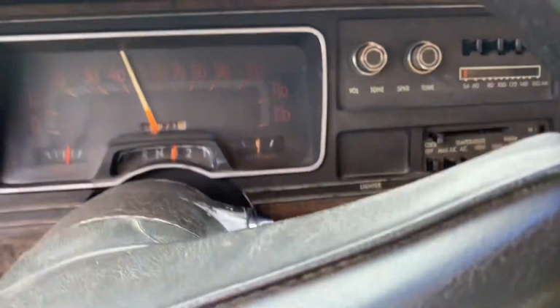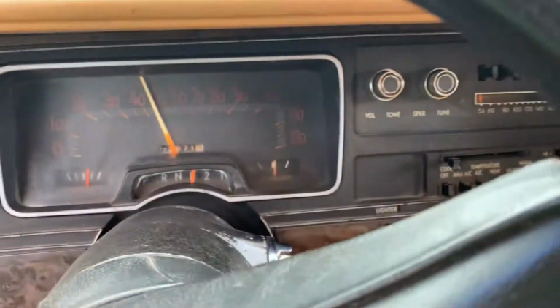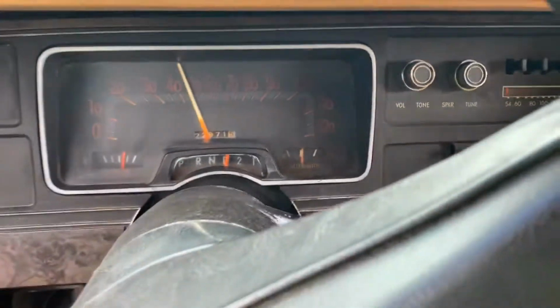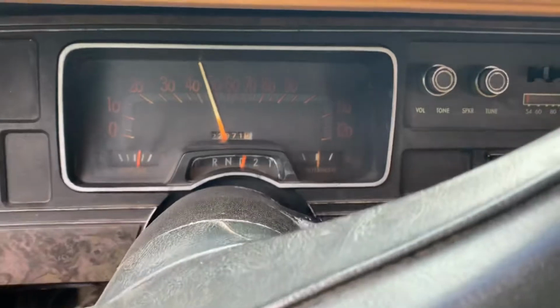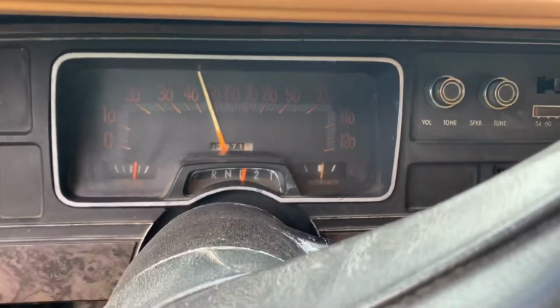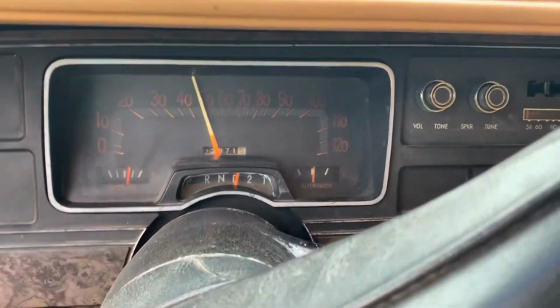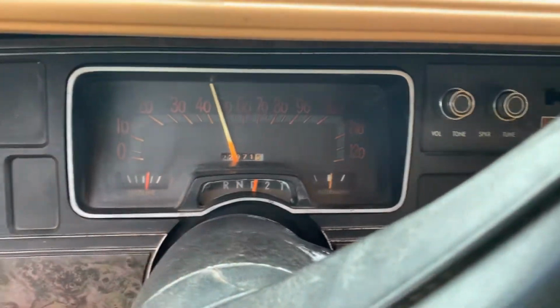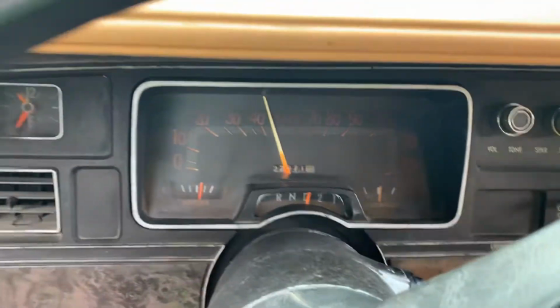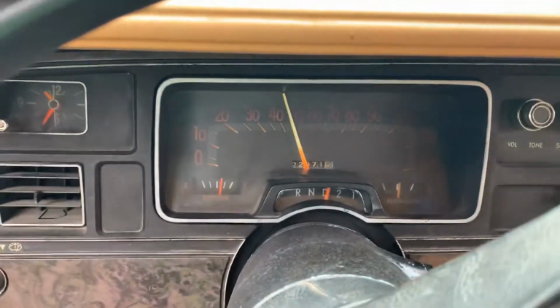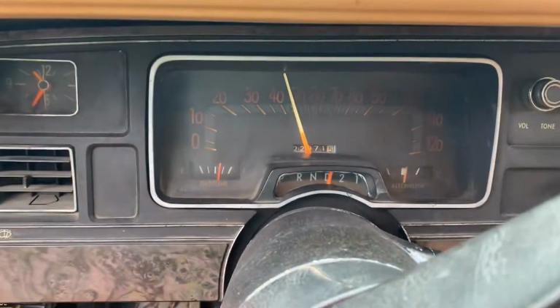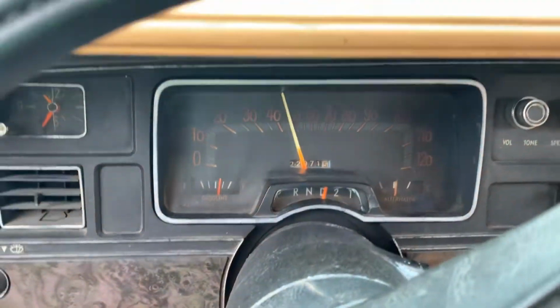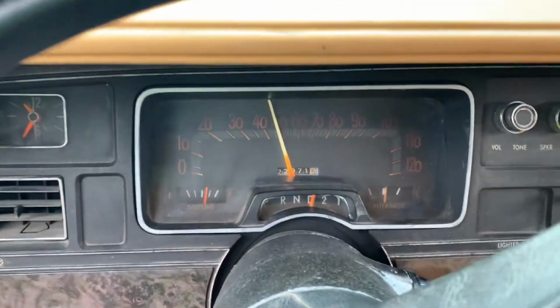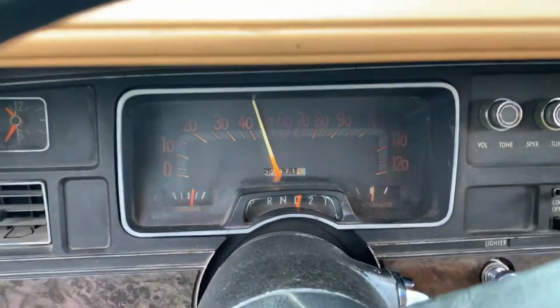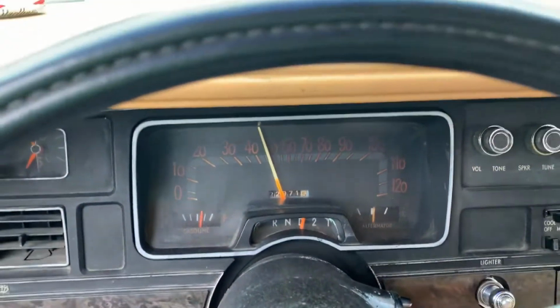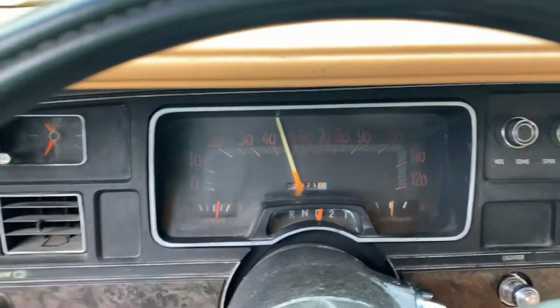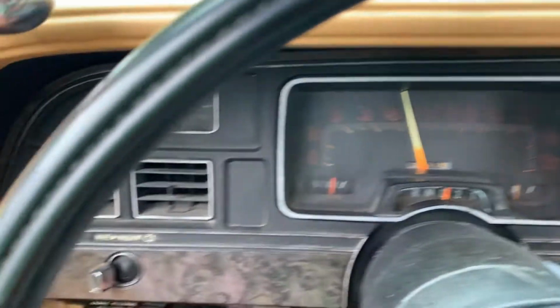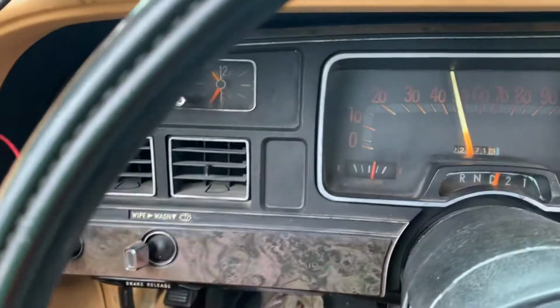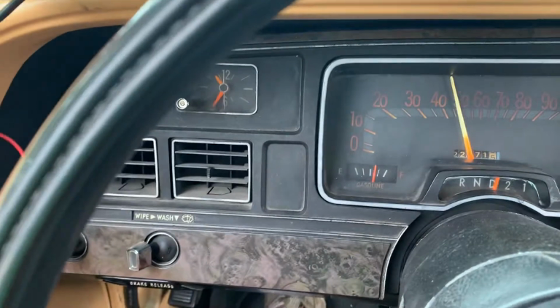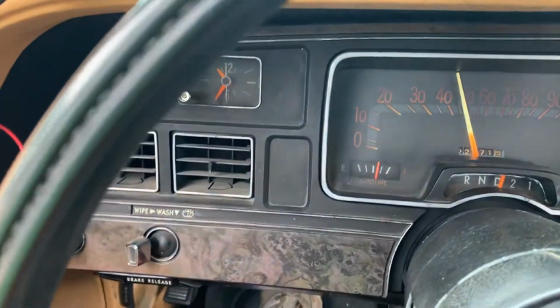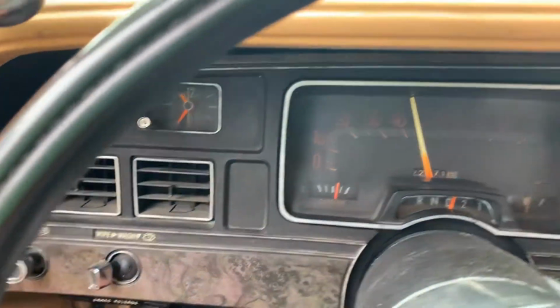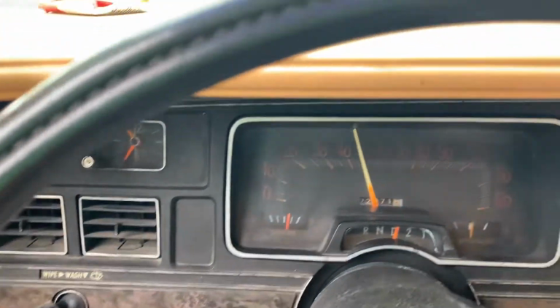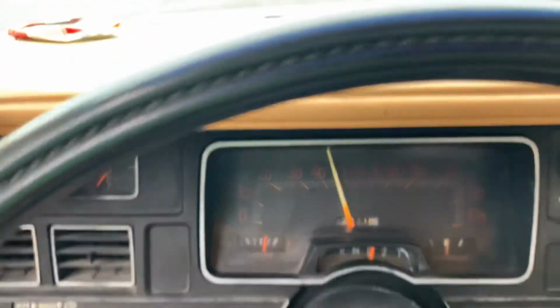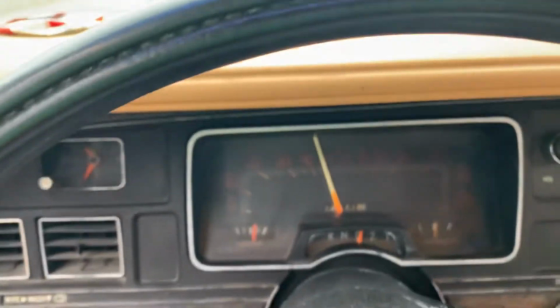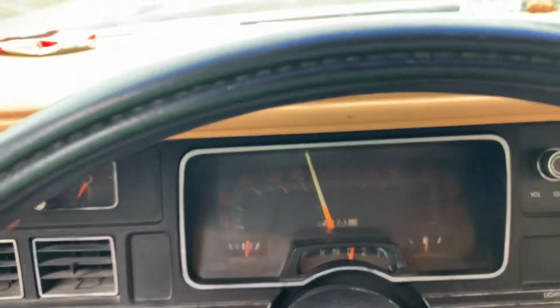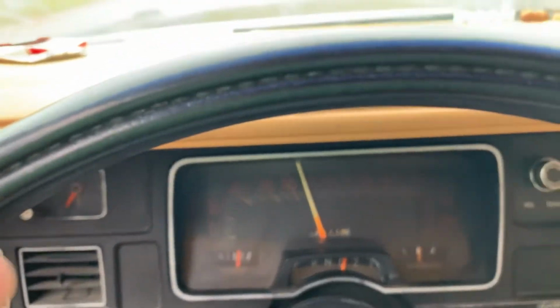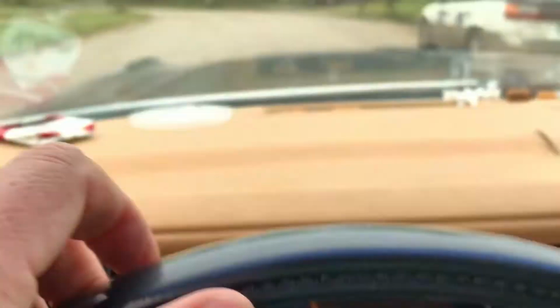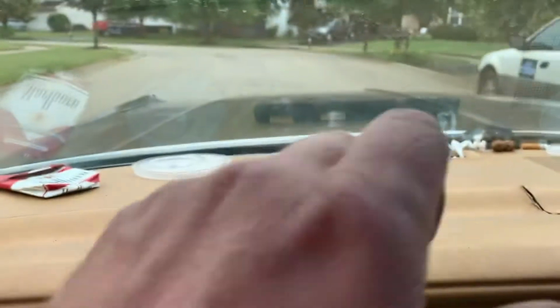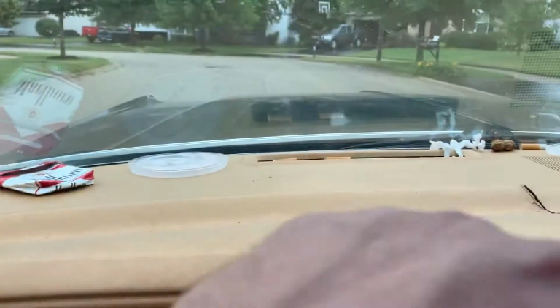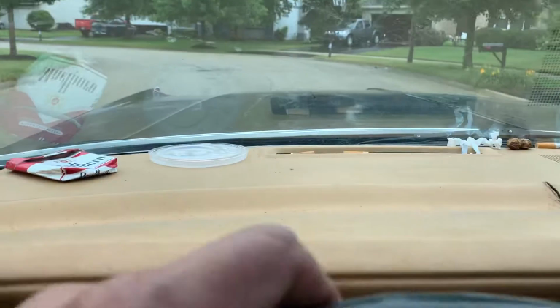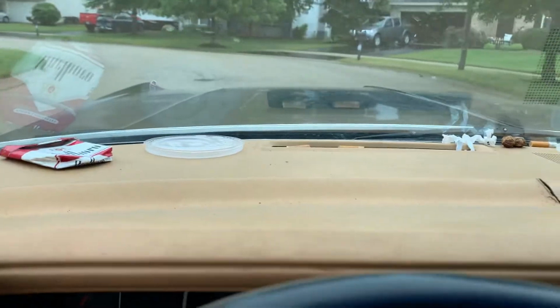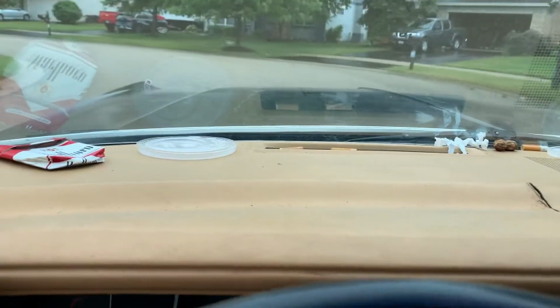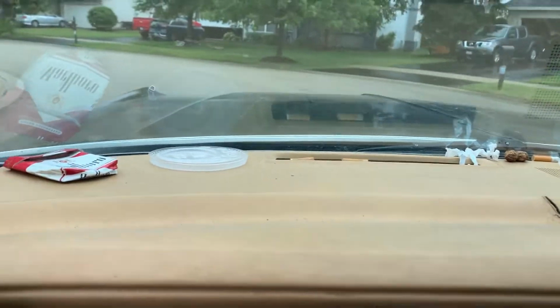You got your alternator working, fuel gauge is working, radio does not, old clock does not, and the speedo is off. I don't know what's up with that.